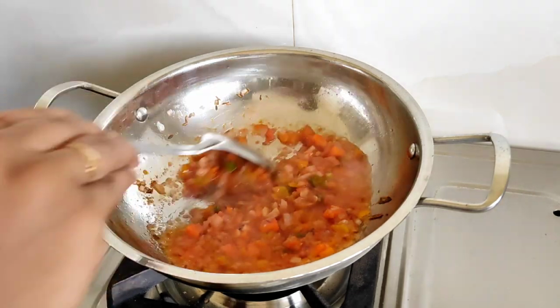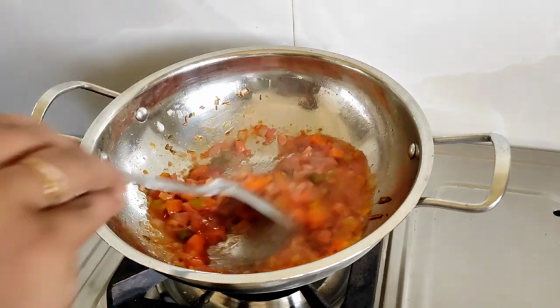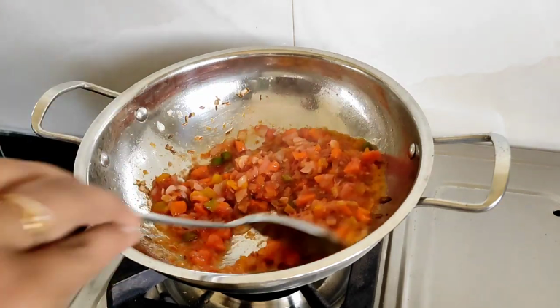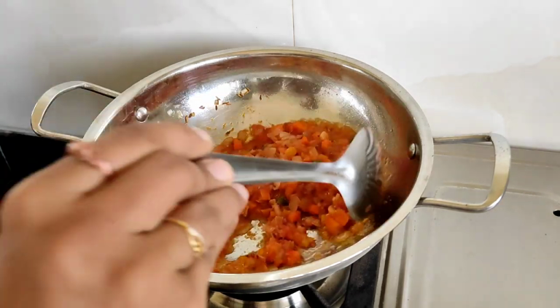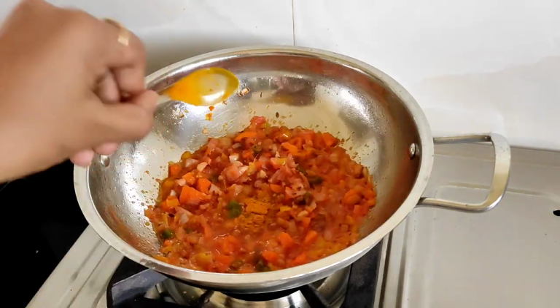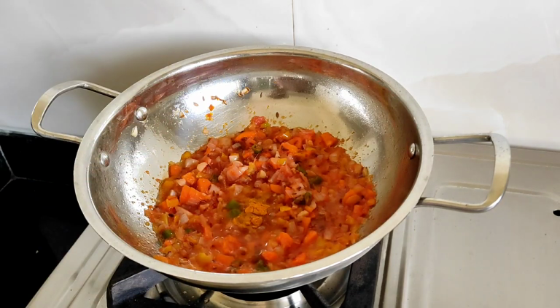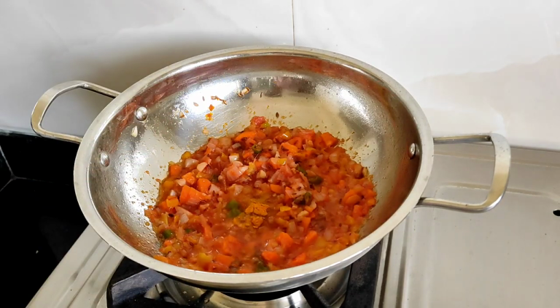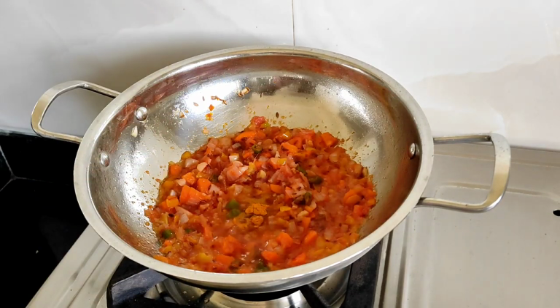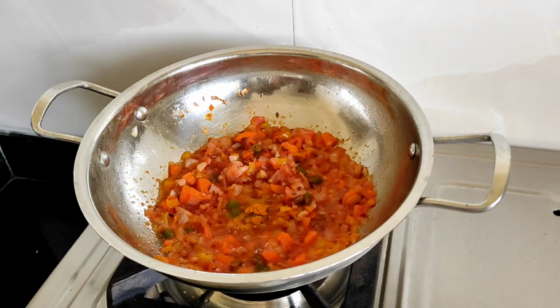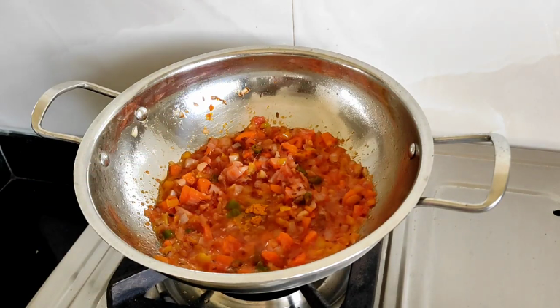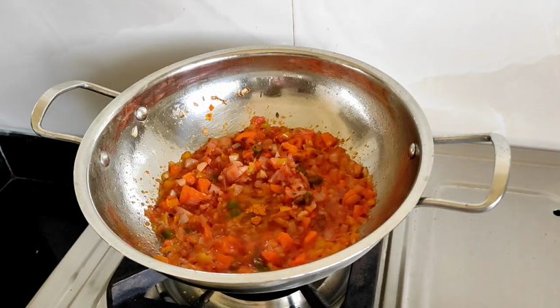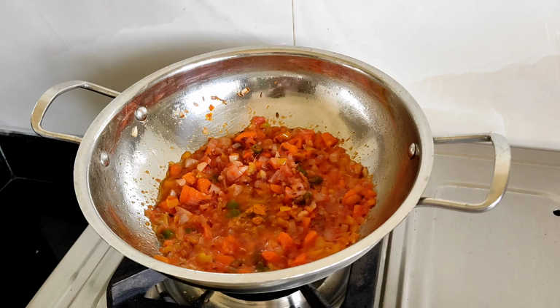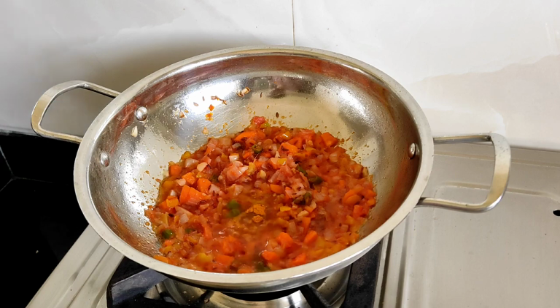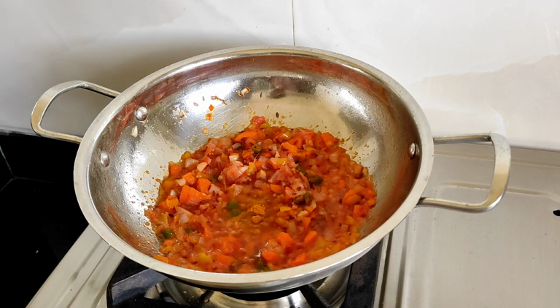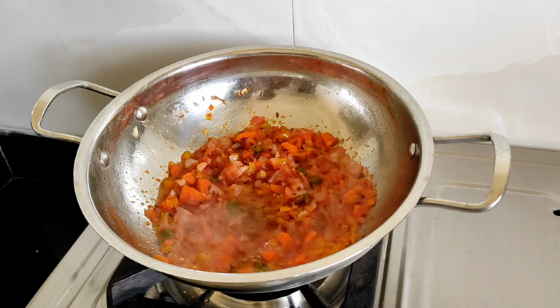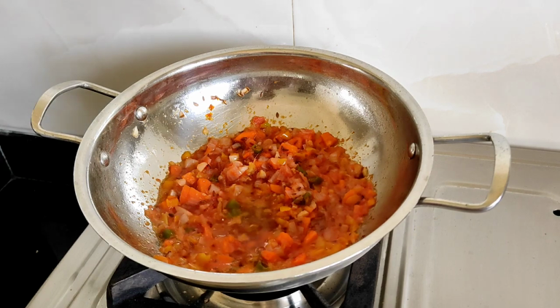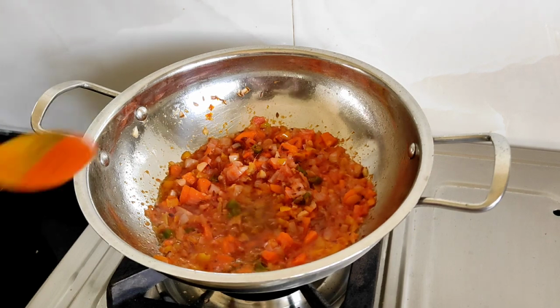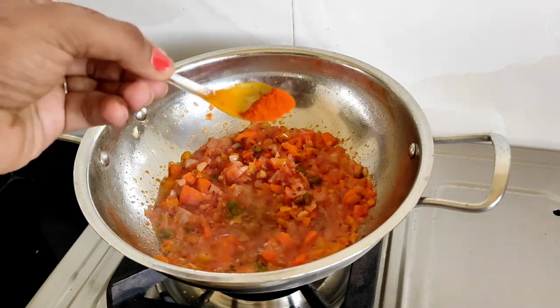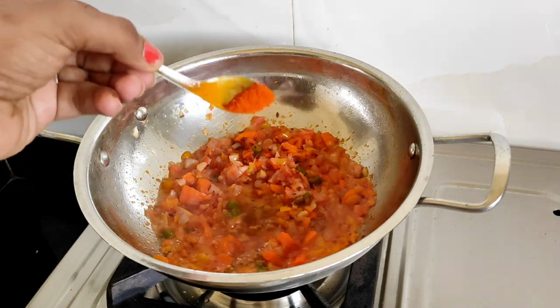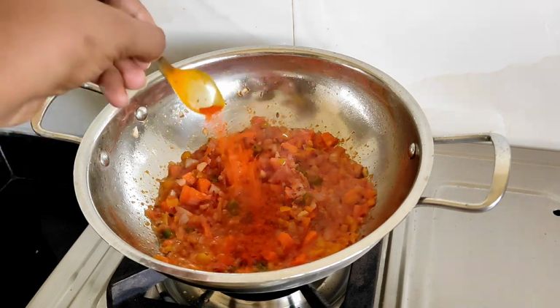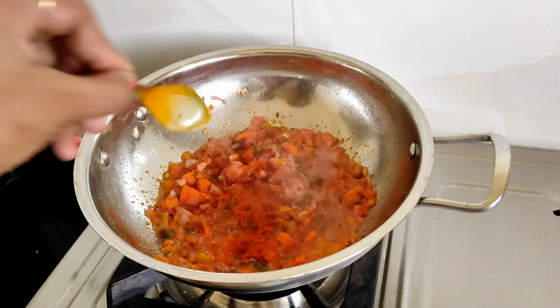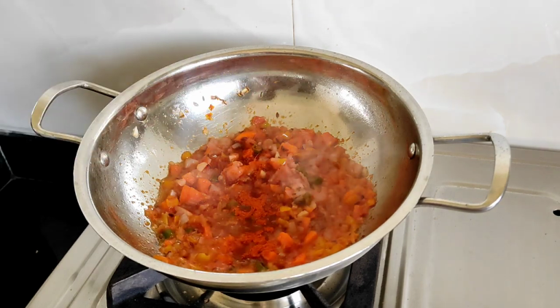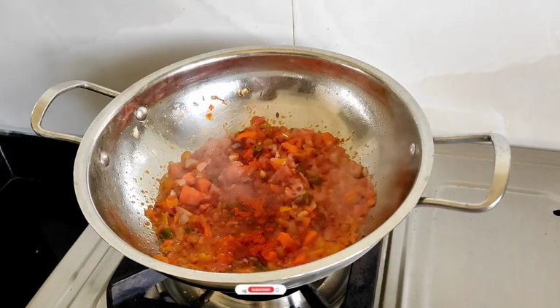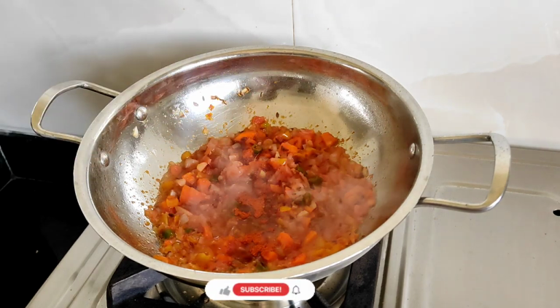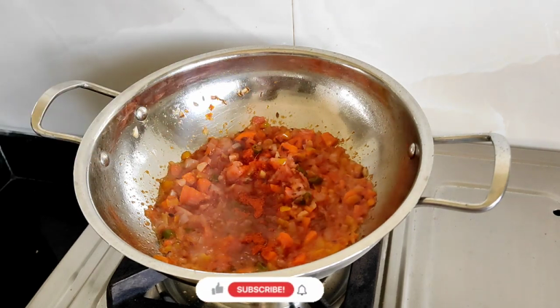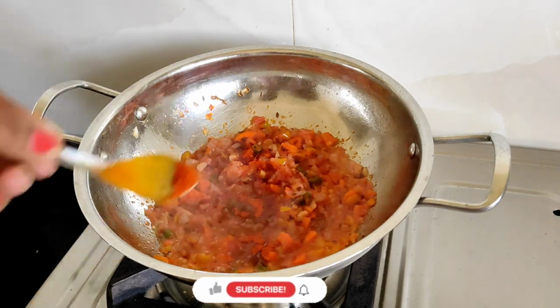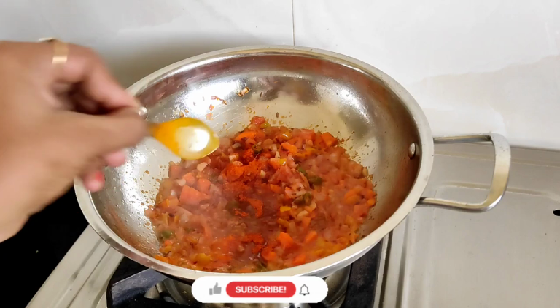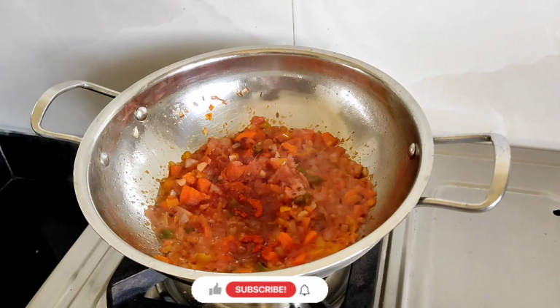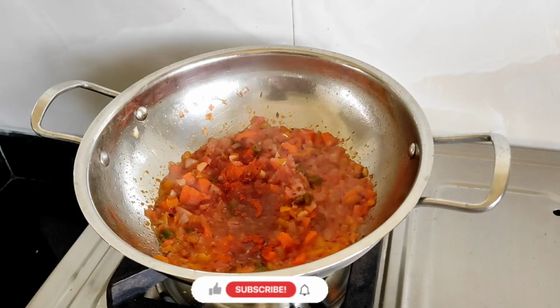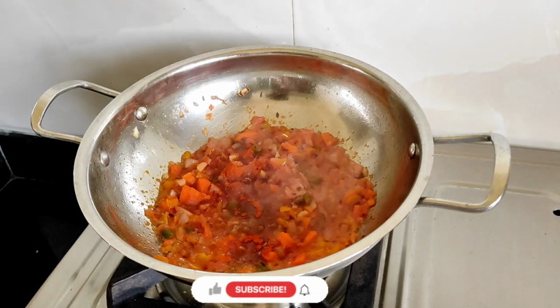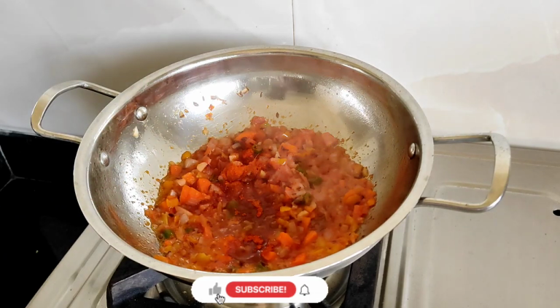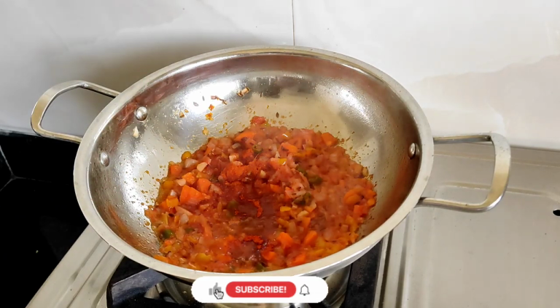Mix it with a little bit and place it. We're making it on a medium or slow heat, and then we're going to add a little bit more heat.